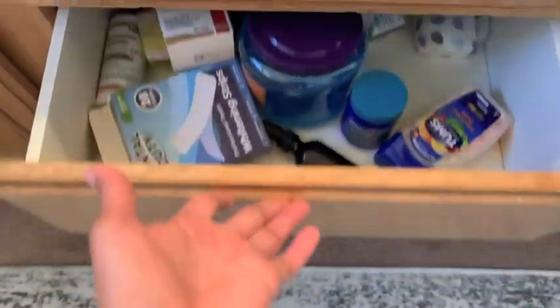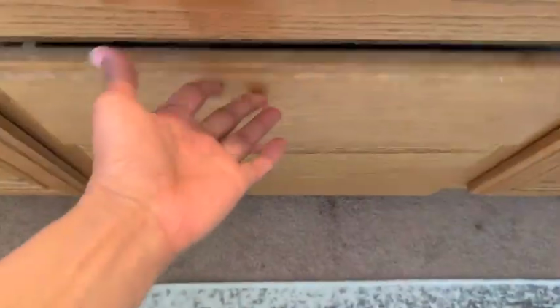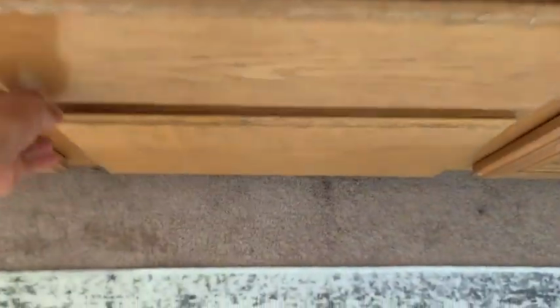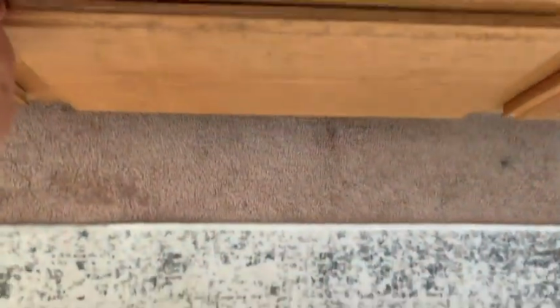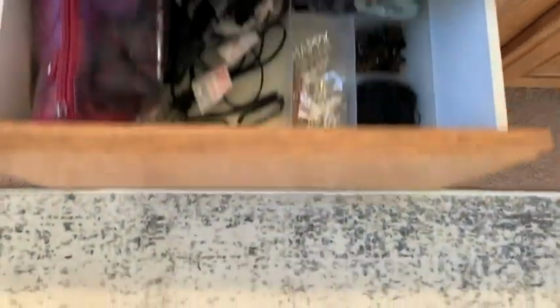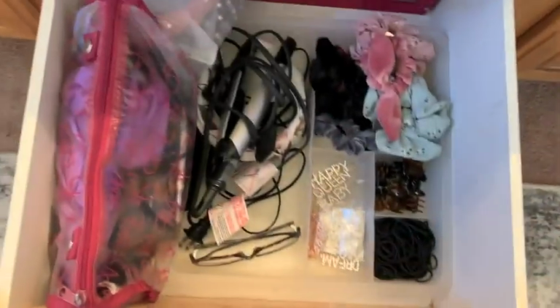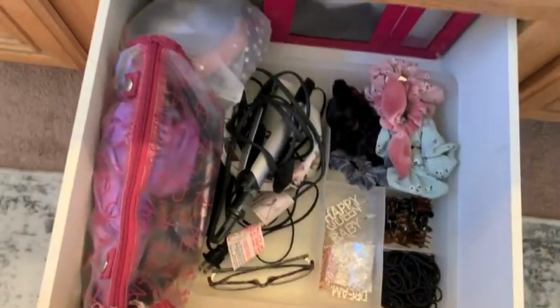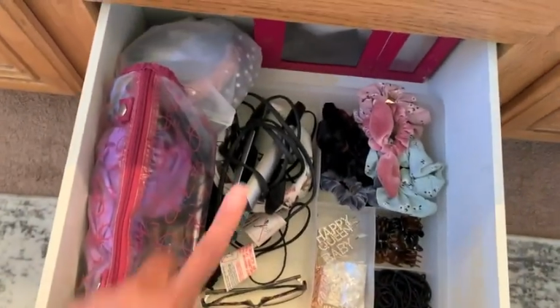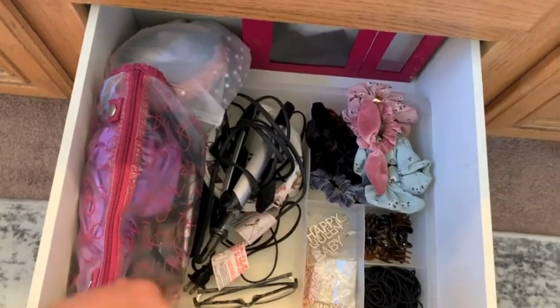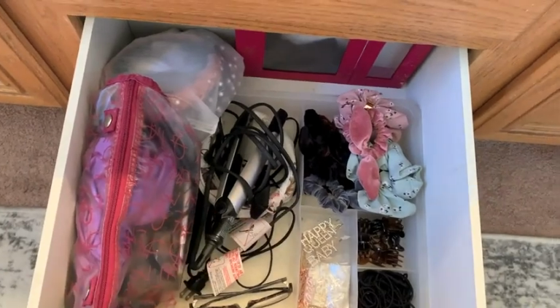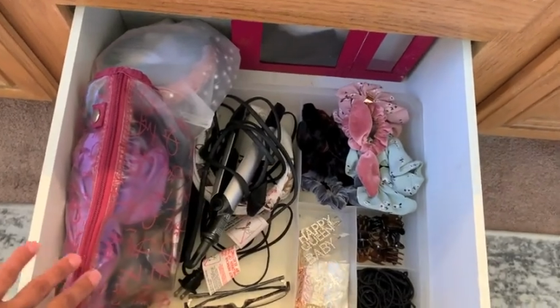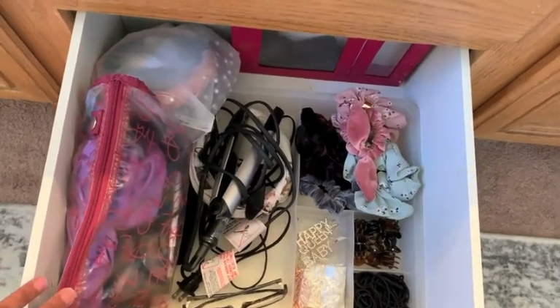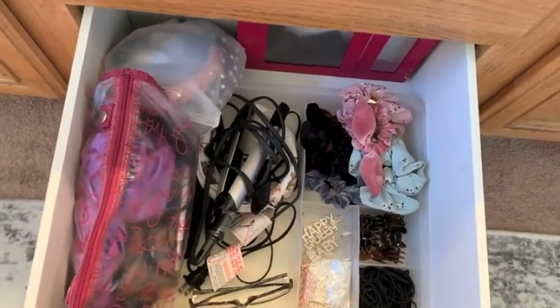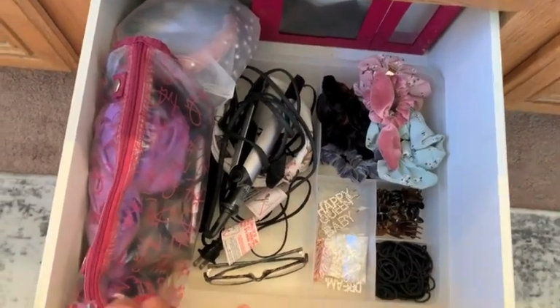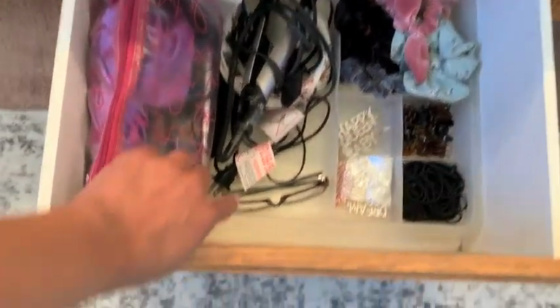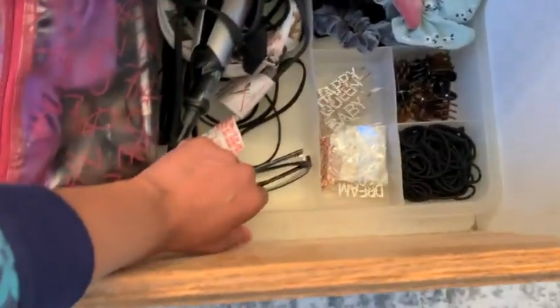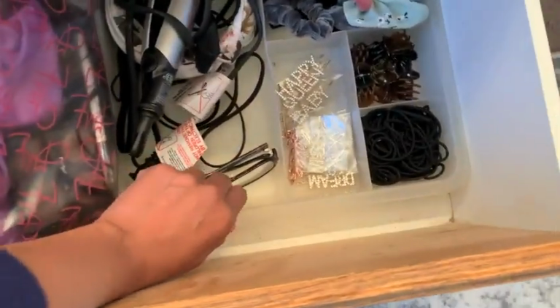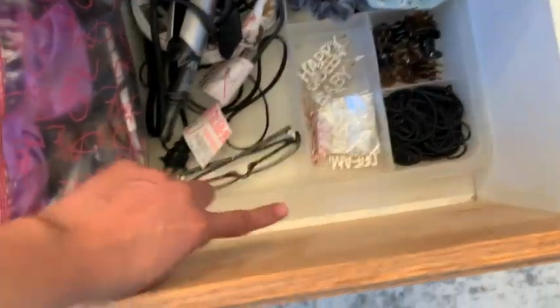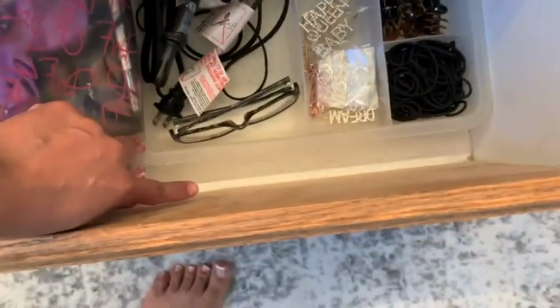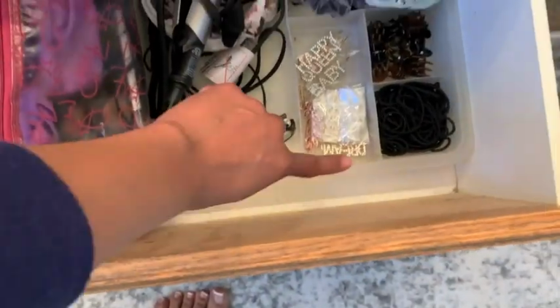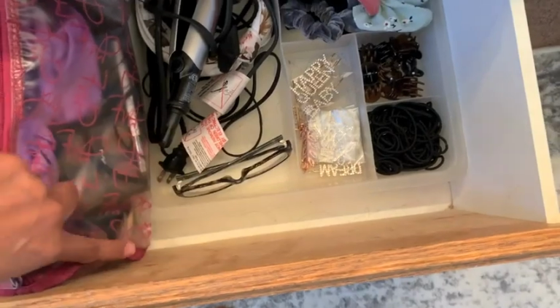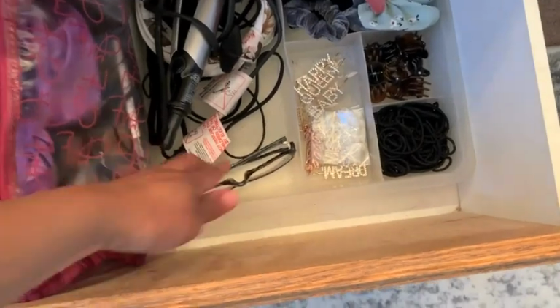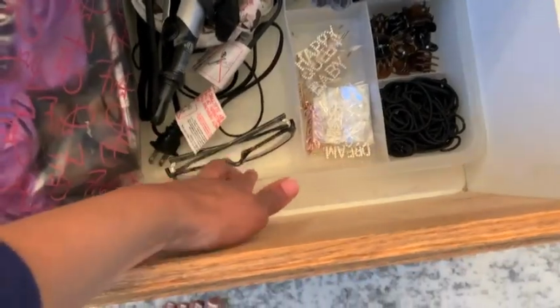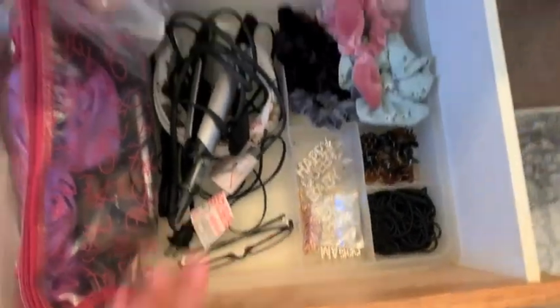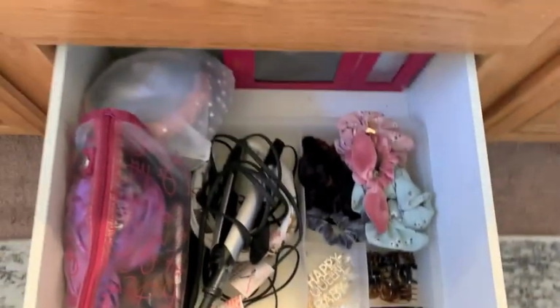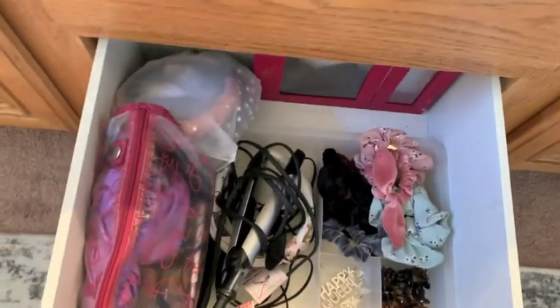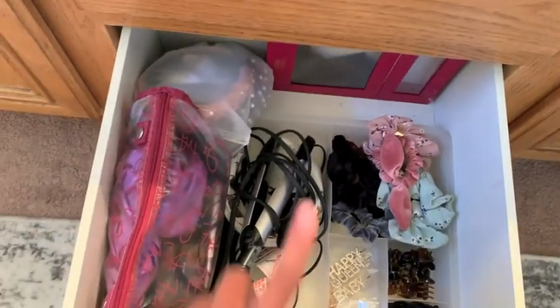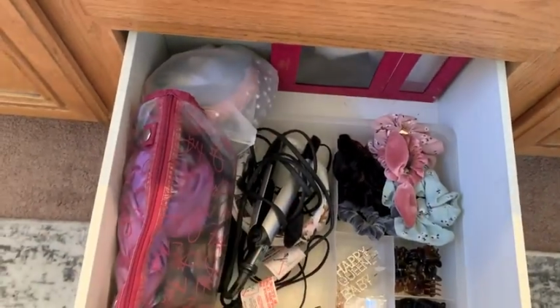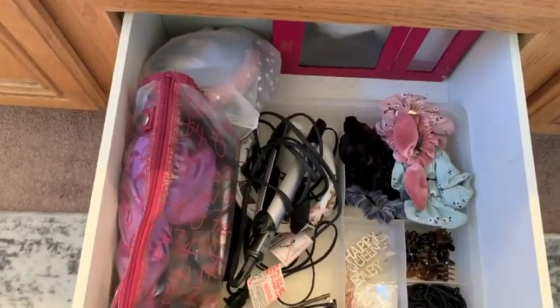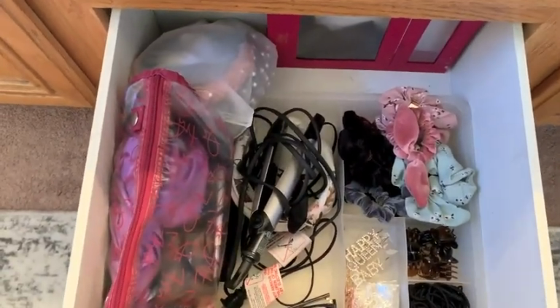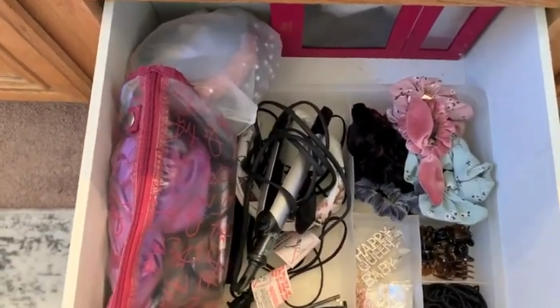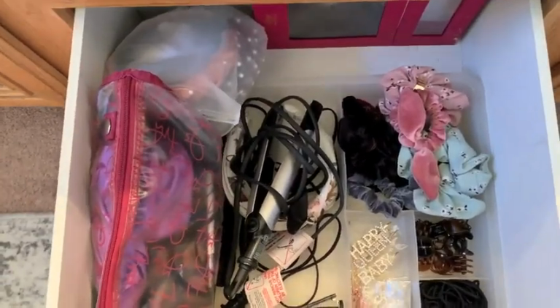And then my drawer is not so bad, but it does need to be like - there's hair. I shed like an animal, so there's hair all over the place.